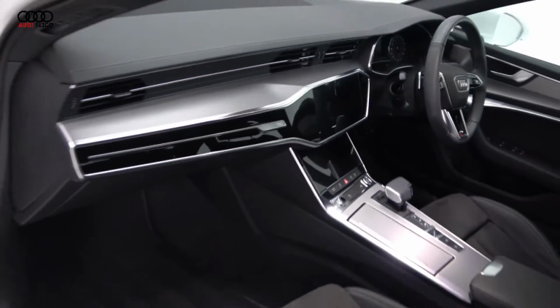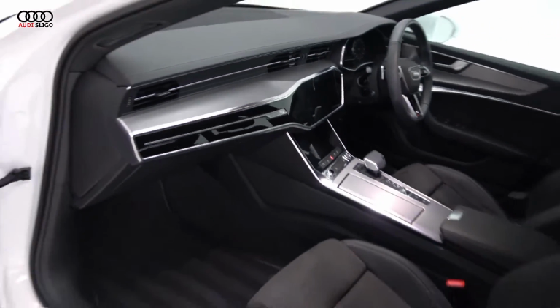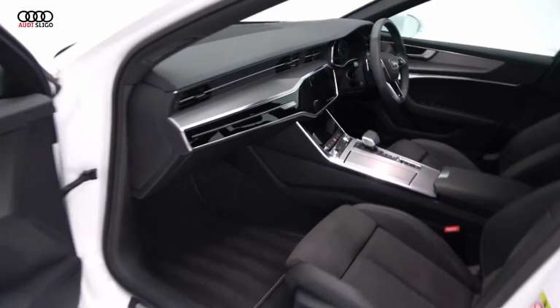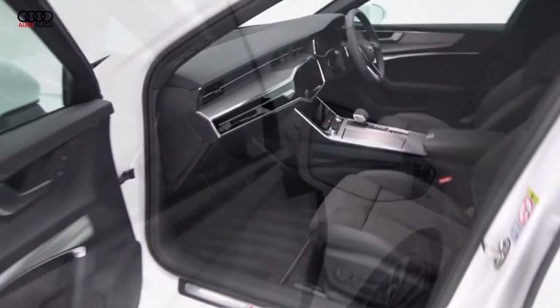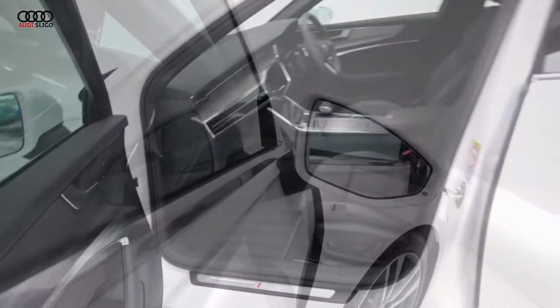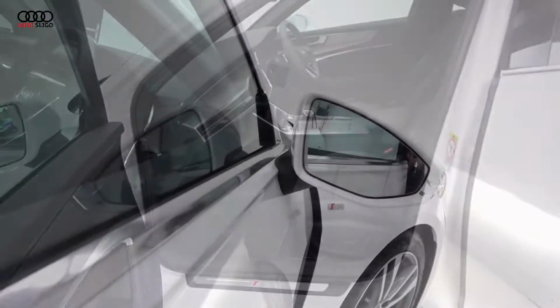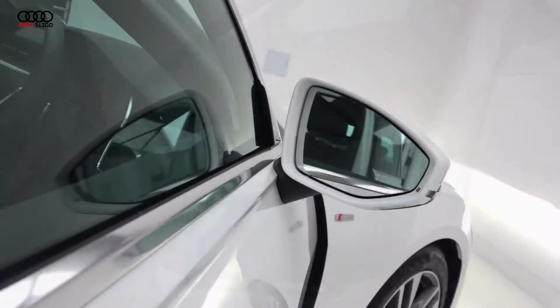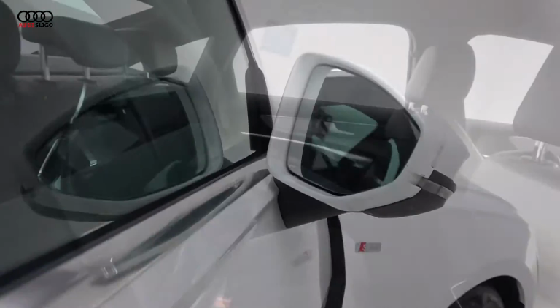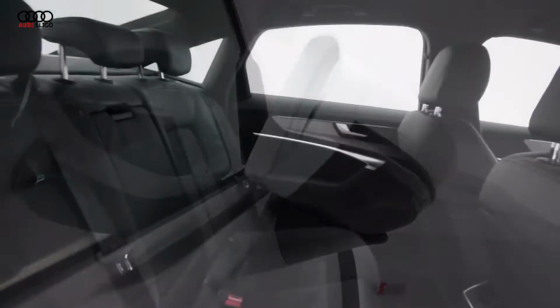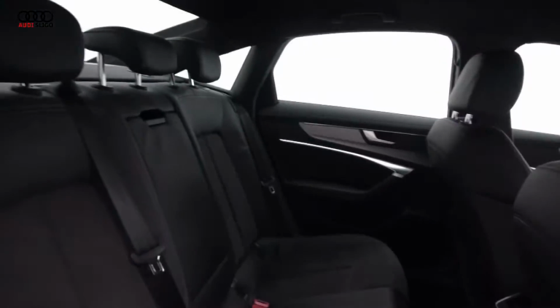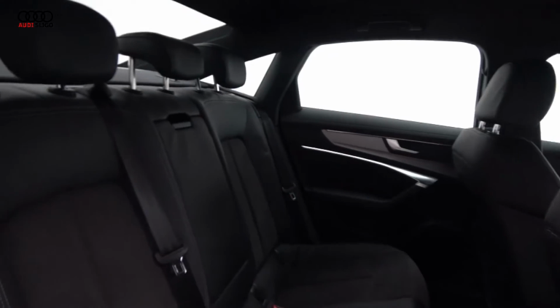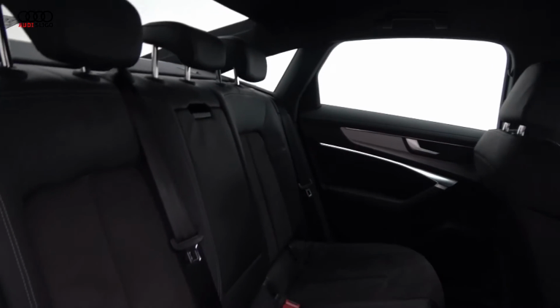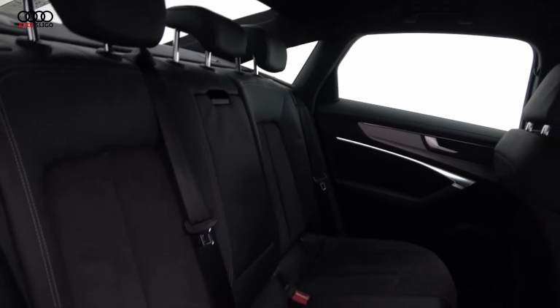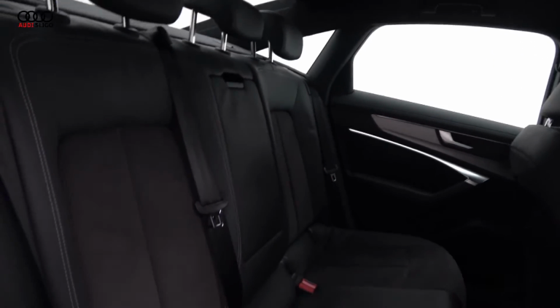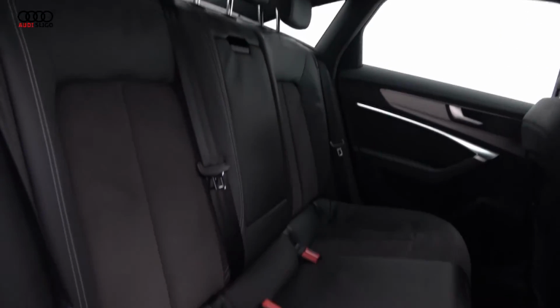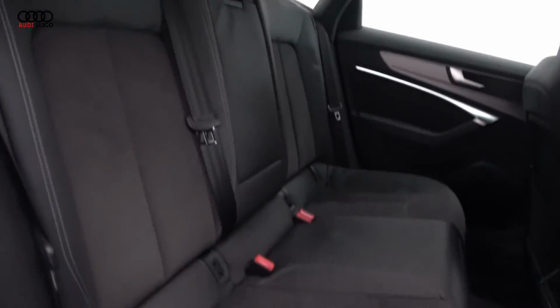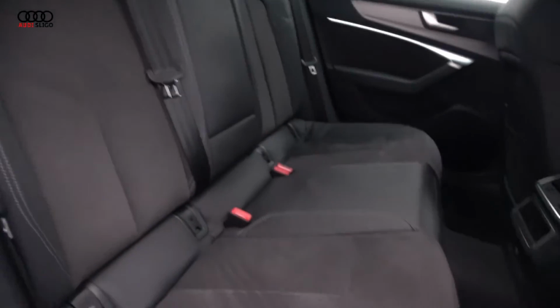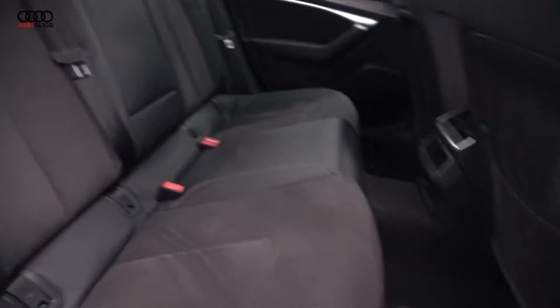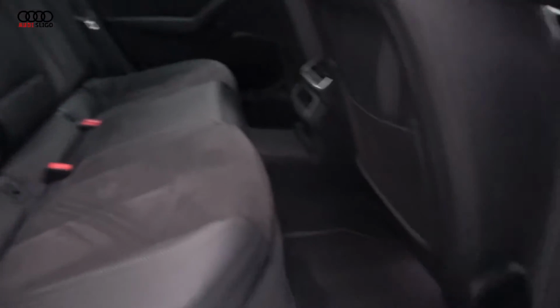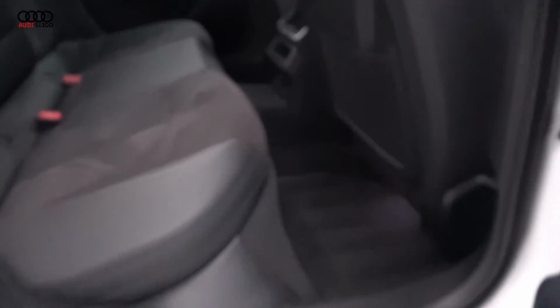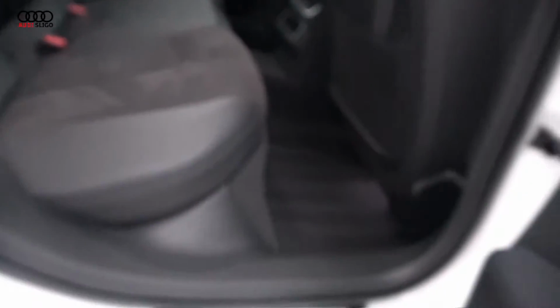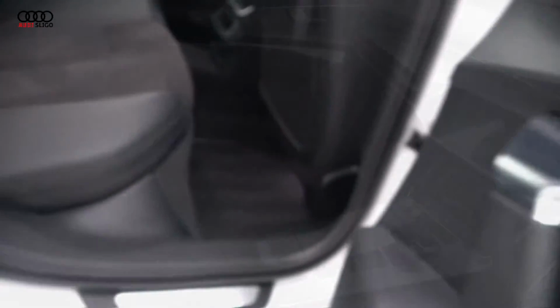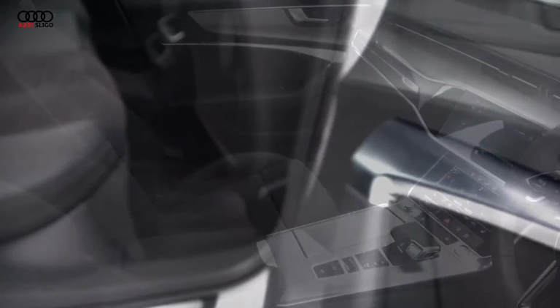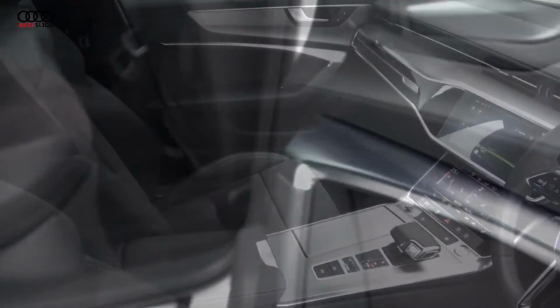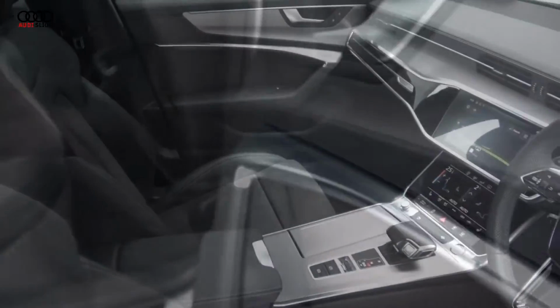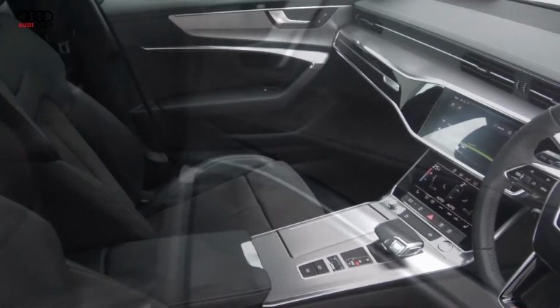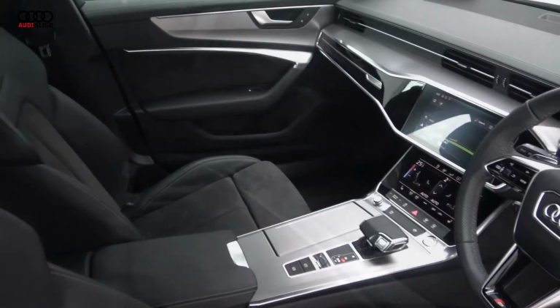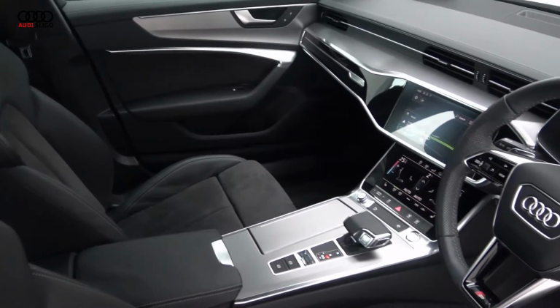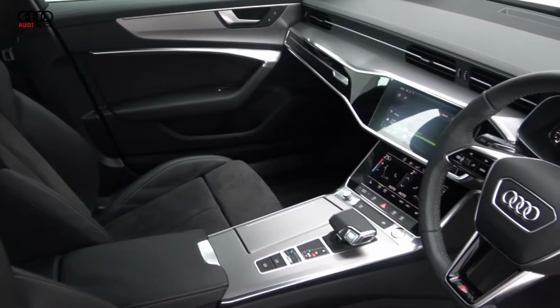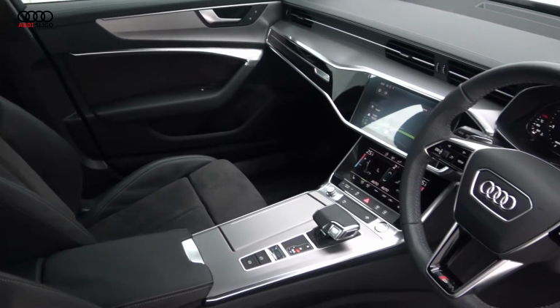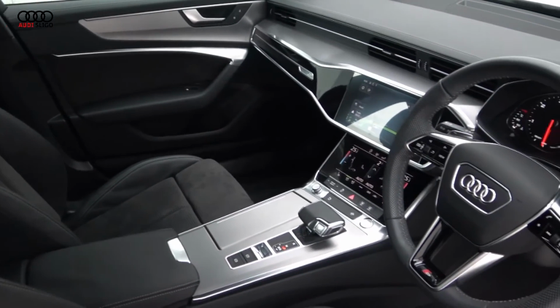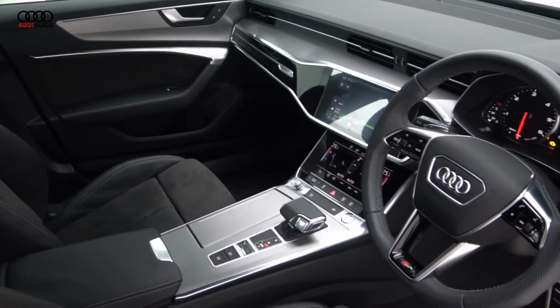S-Line body styling, leather multi-function steering wheel with paddle shift to facilitate manual drive, dual haptic response screens, keyless ignition, and Audi Drive Select.